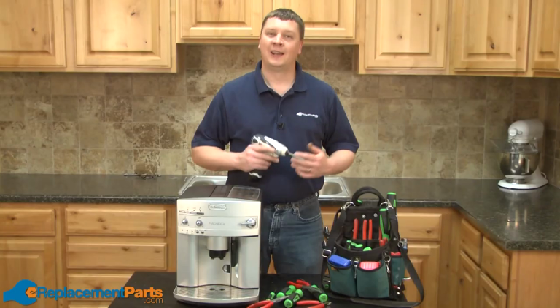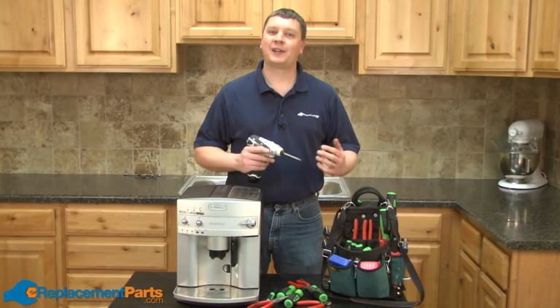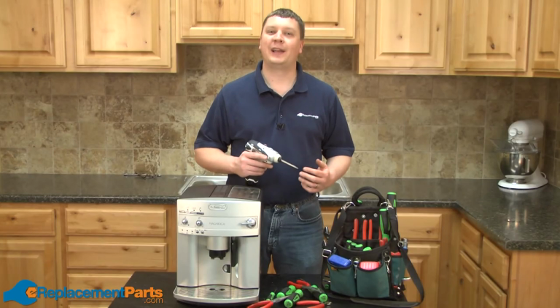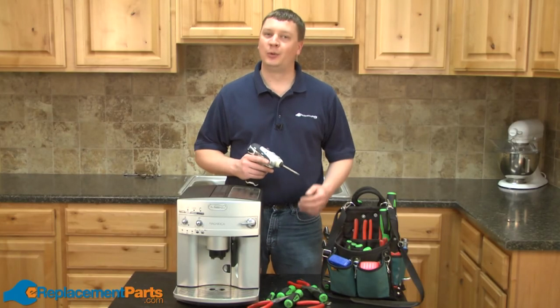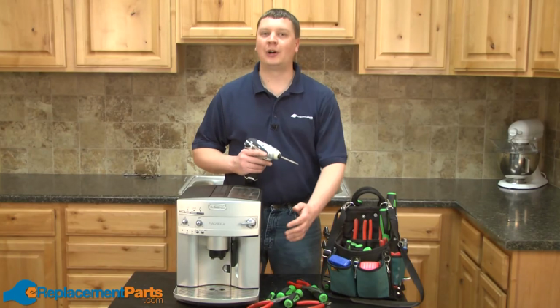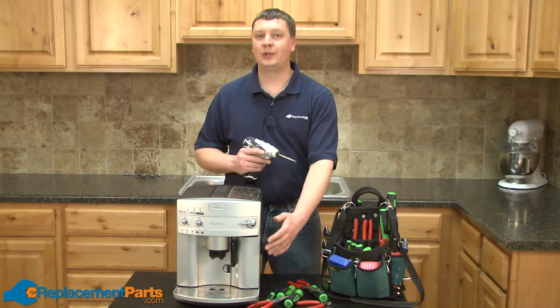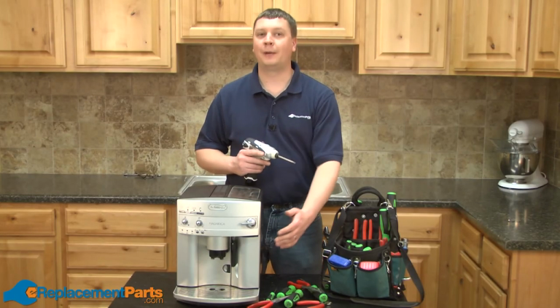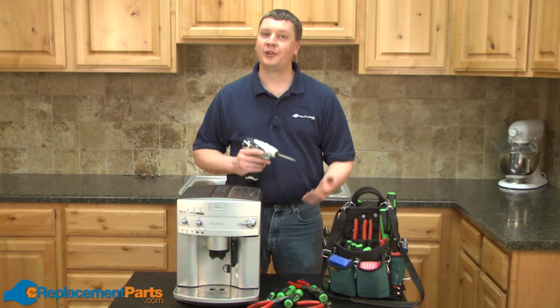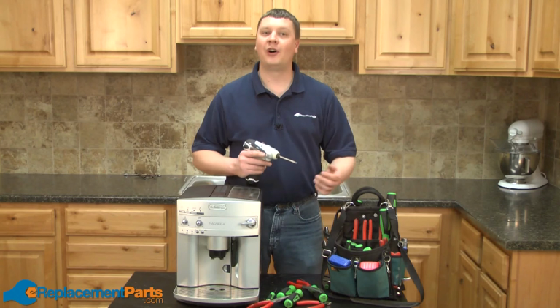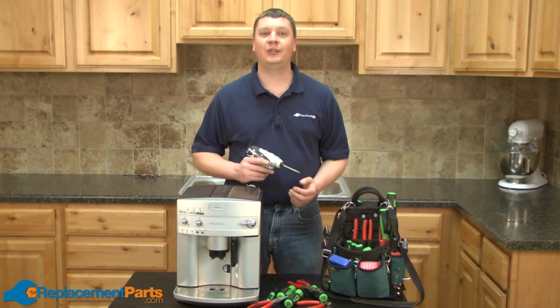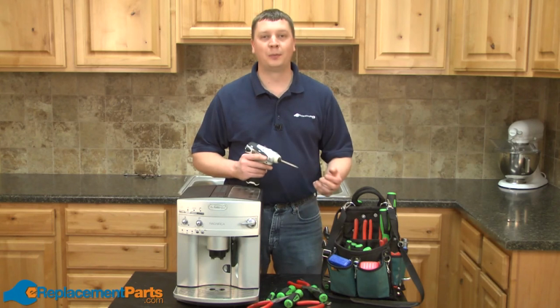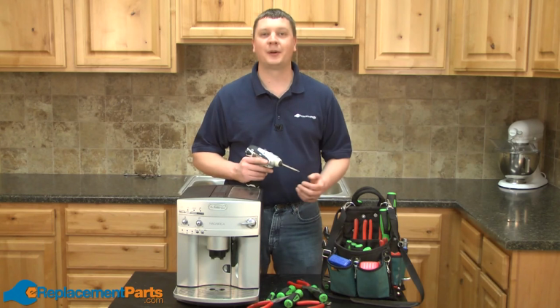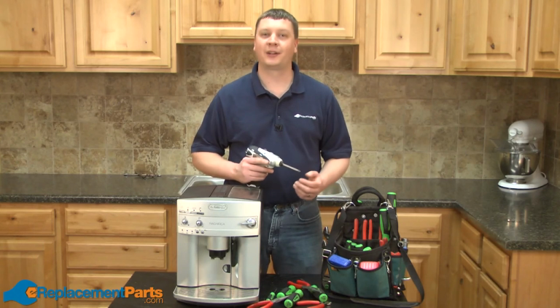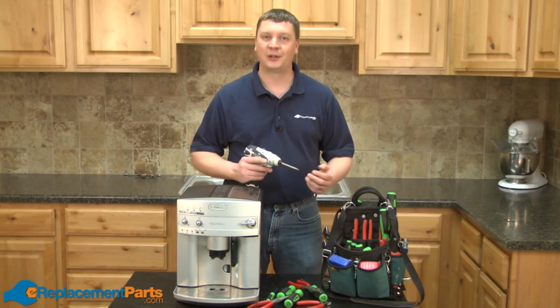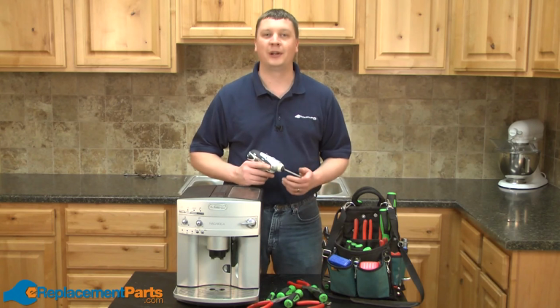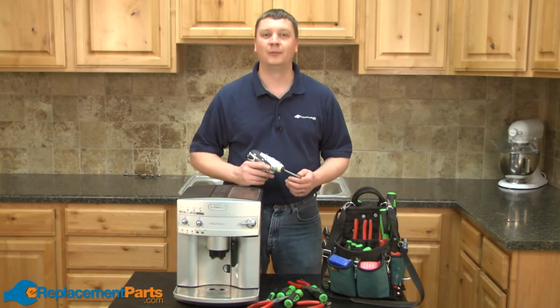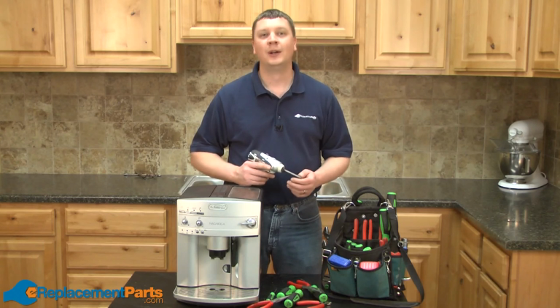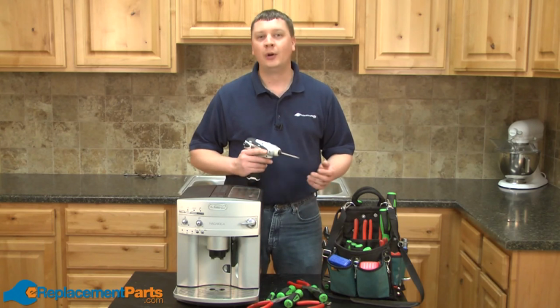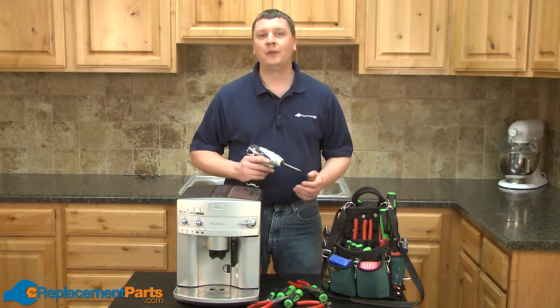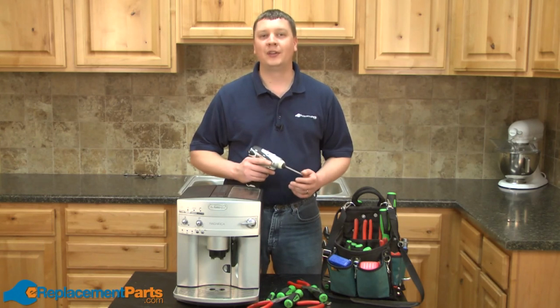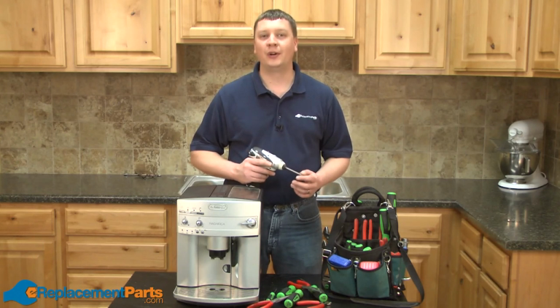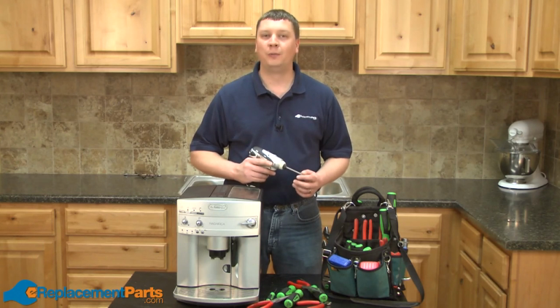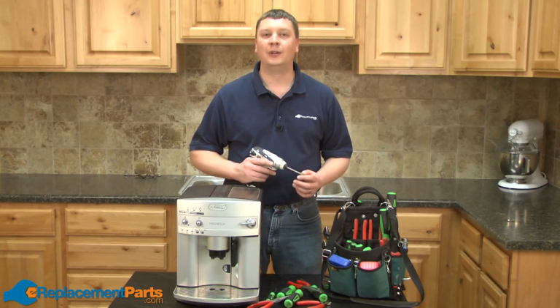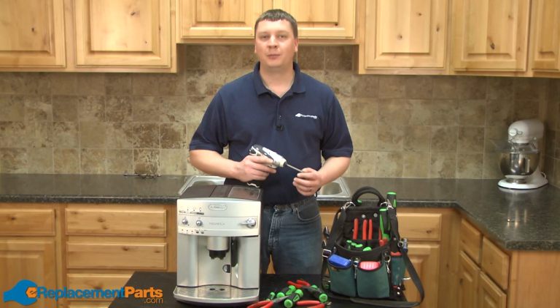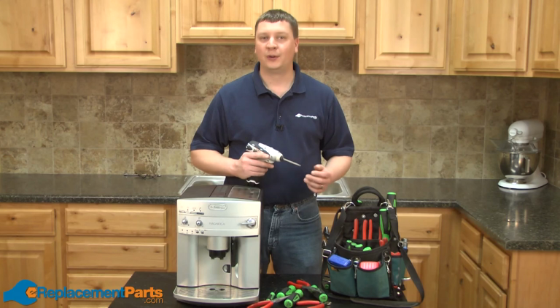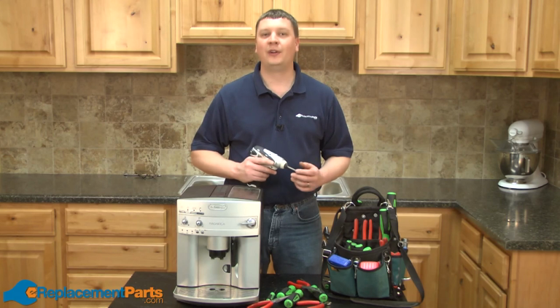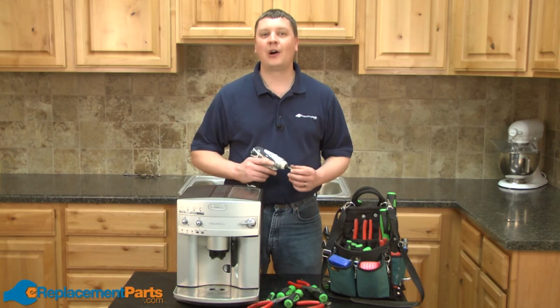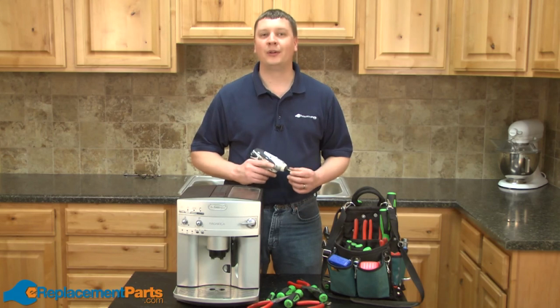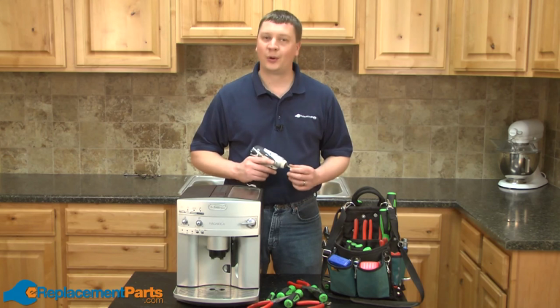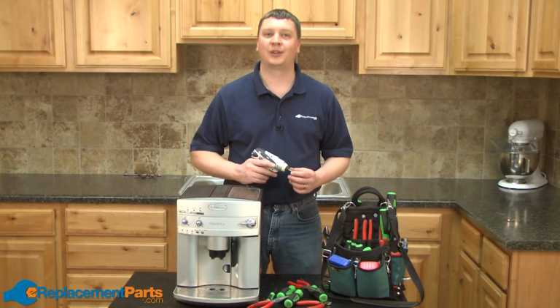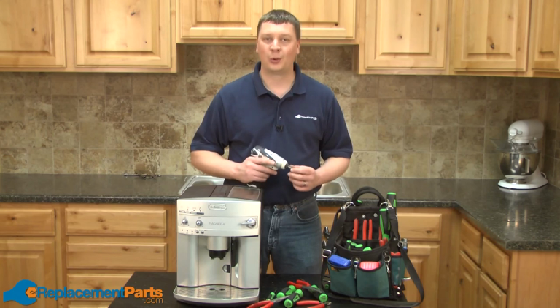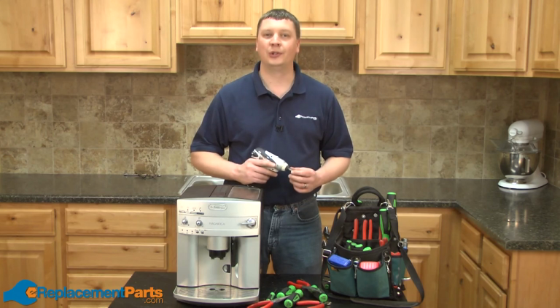That's all it takes to install a new tap on your DeLonghi Super Automatic Espresso Maker. We hope you found this video helpful. Please feel free to leave a comment or ask us a question.